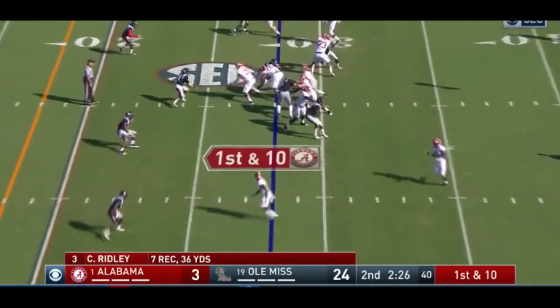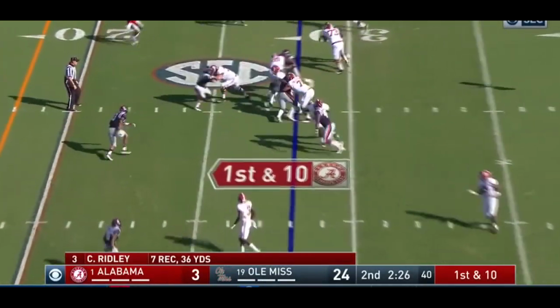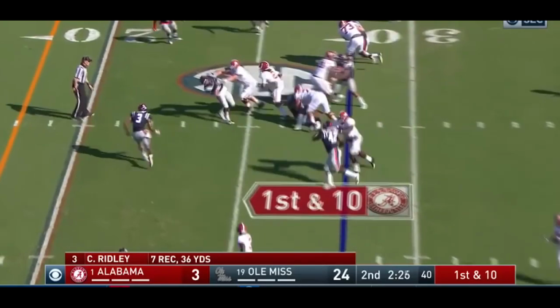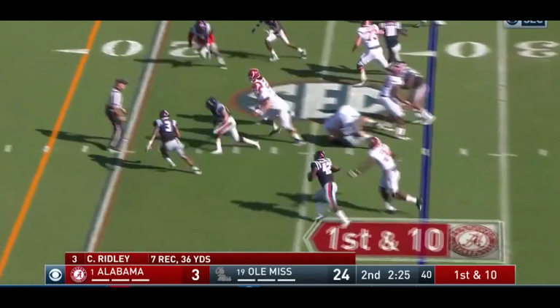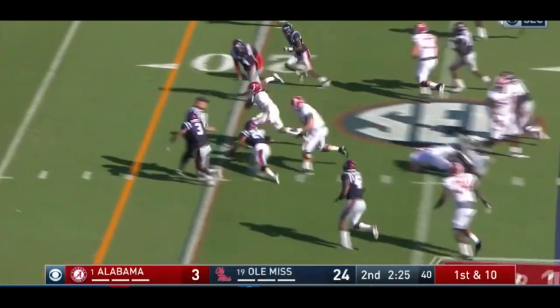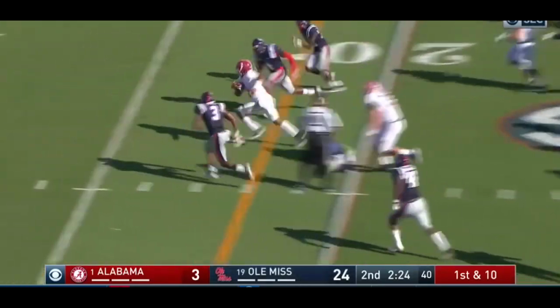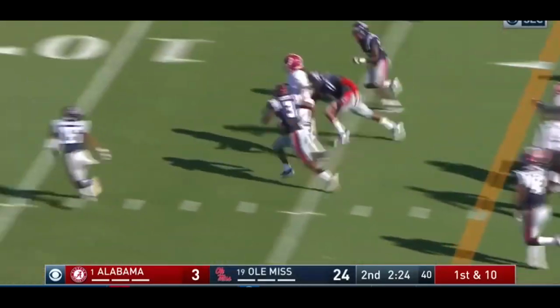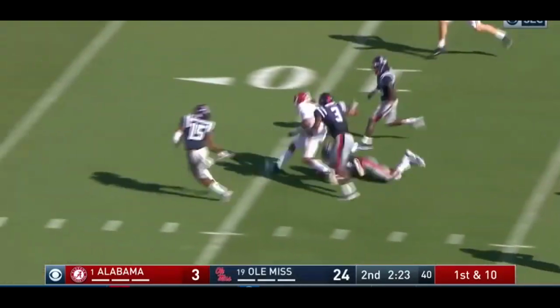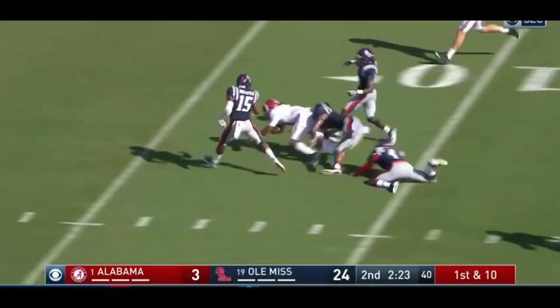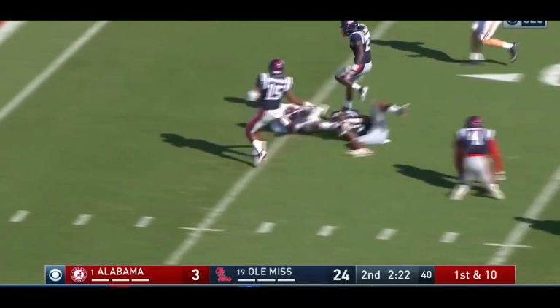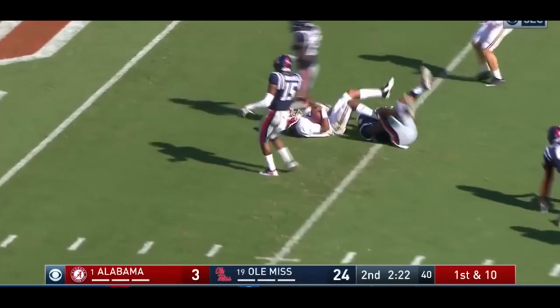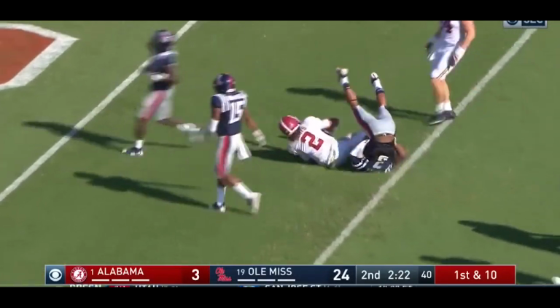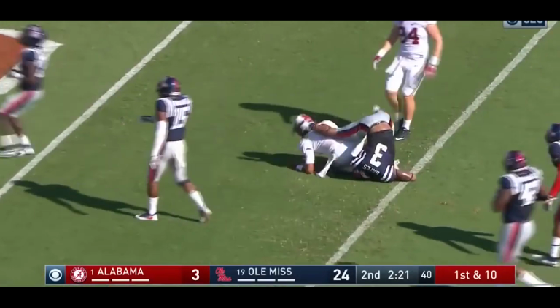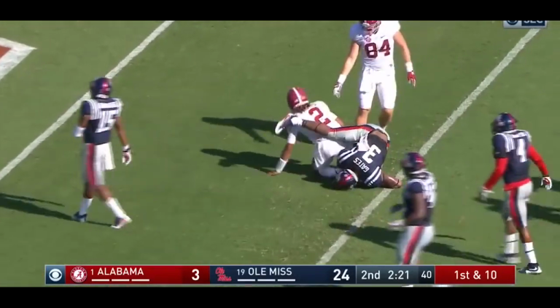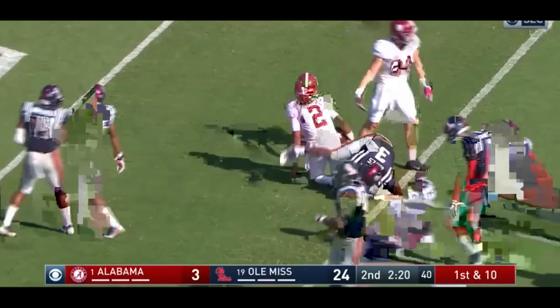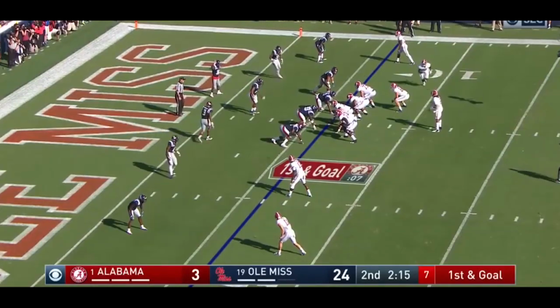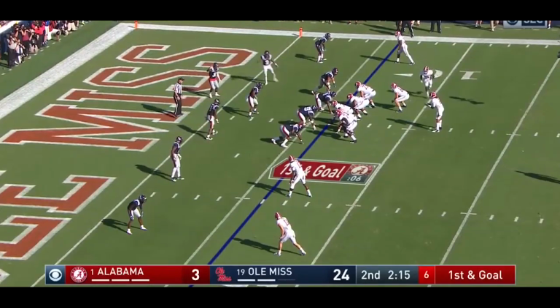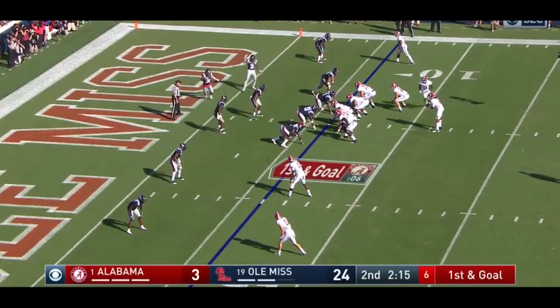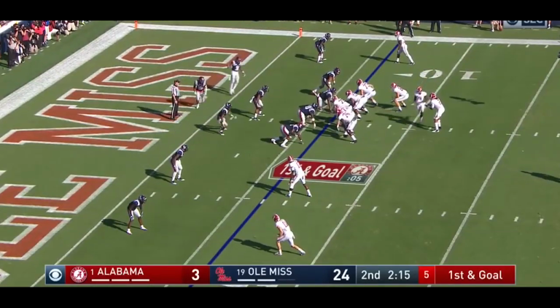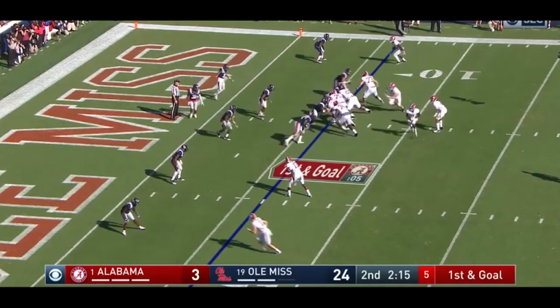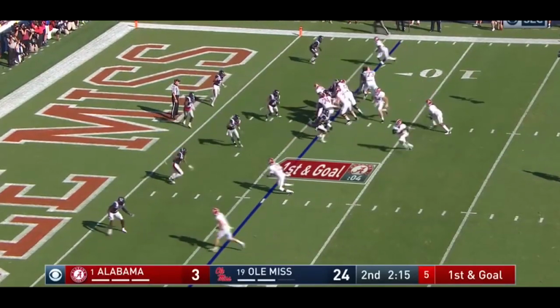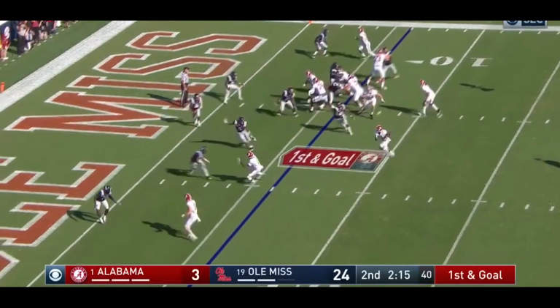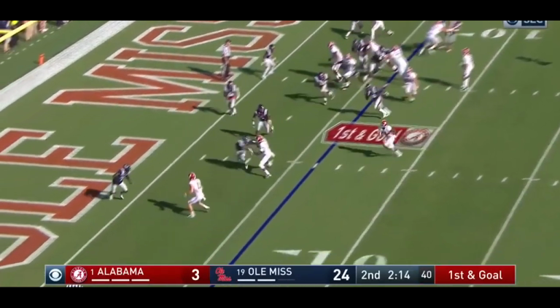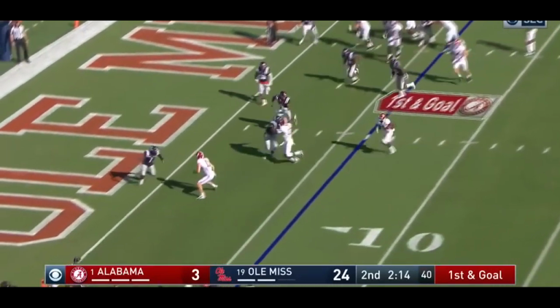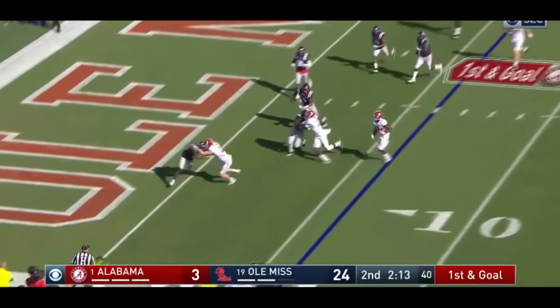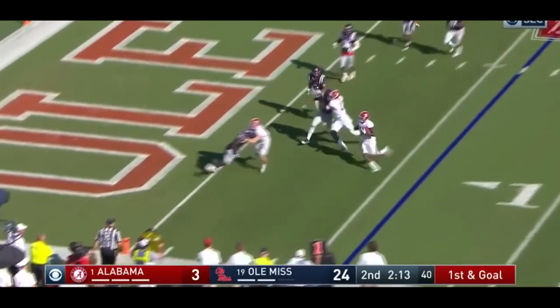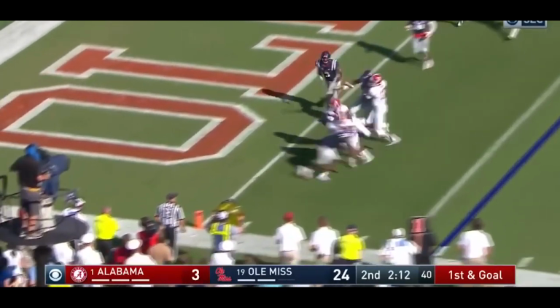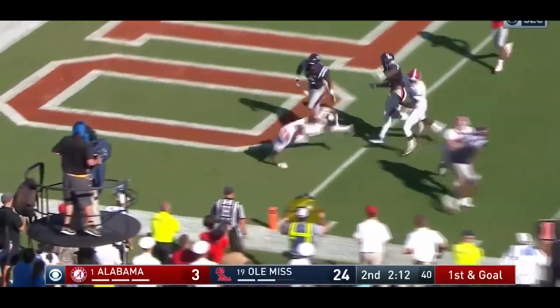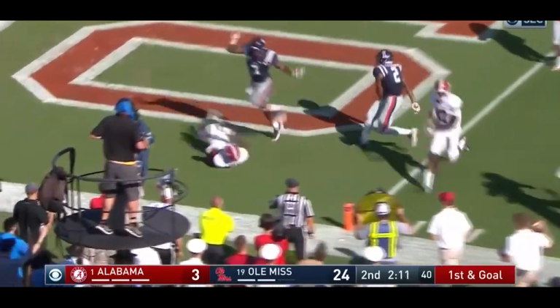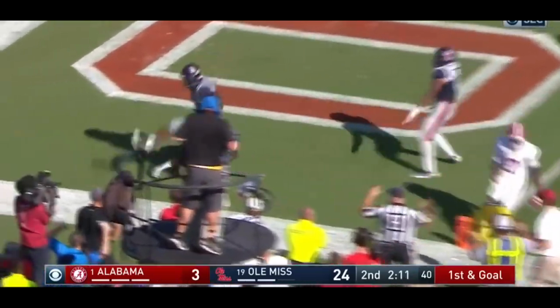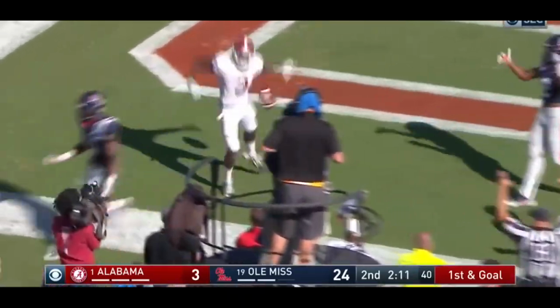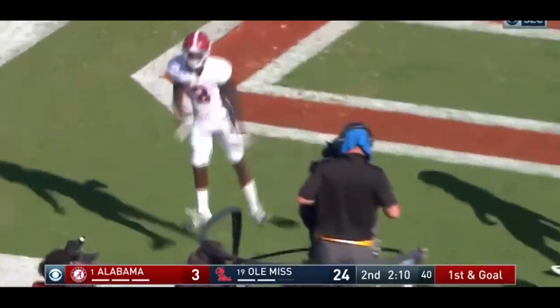Here's Hurts, inside the 20, inside the 10 to the five-yard line. Direct snap to Ridley. Comes left, dives in — touchdown, Alabama!